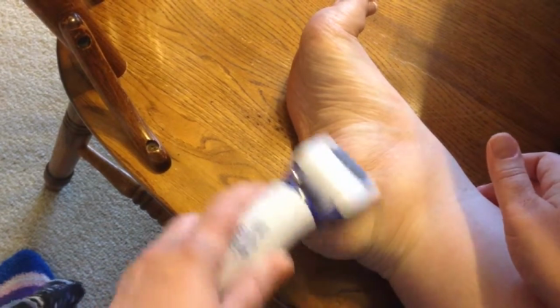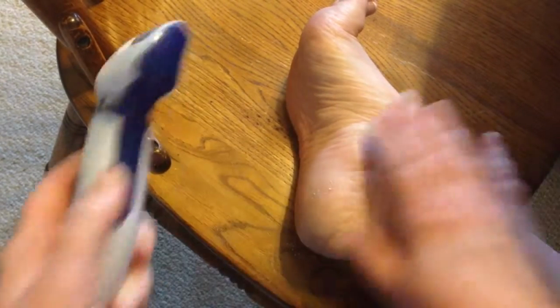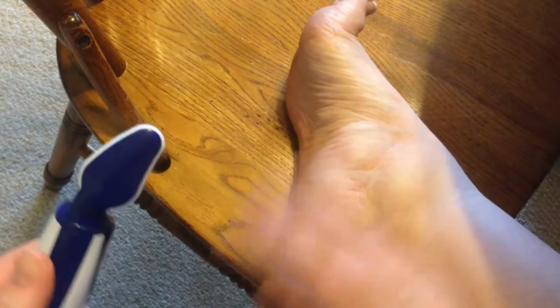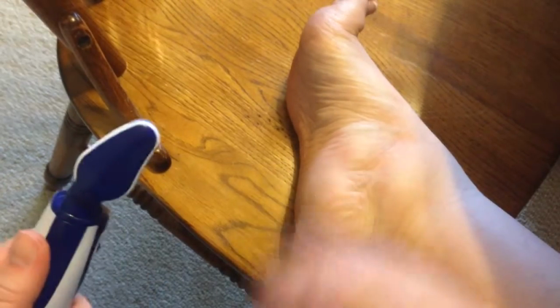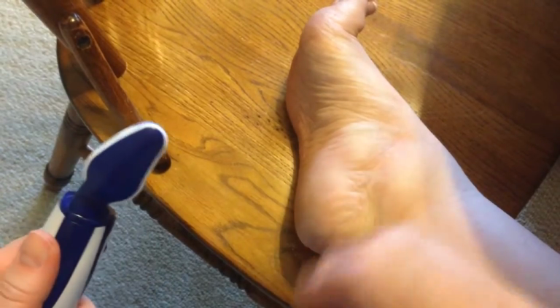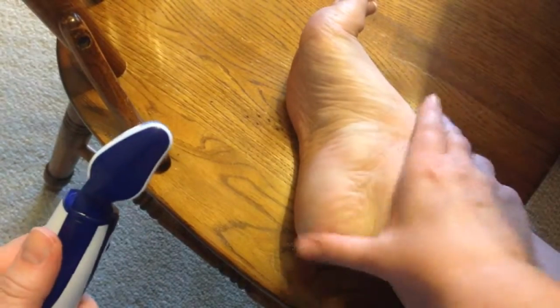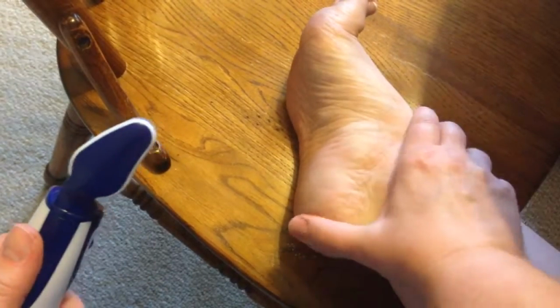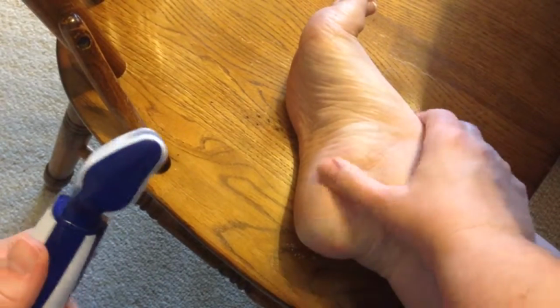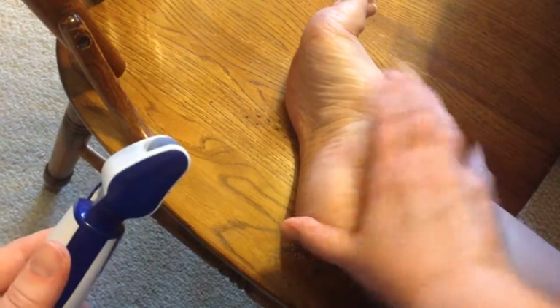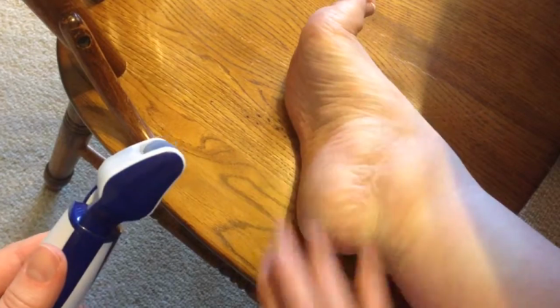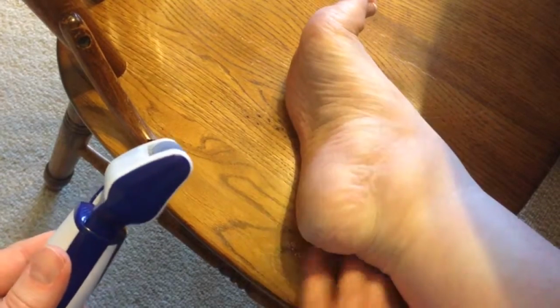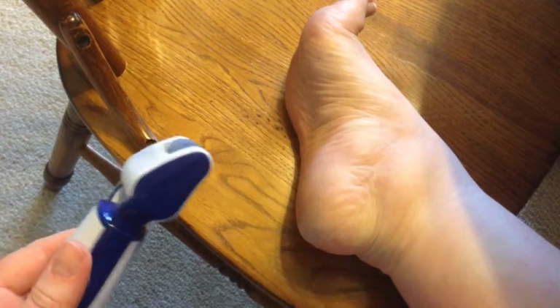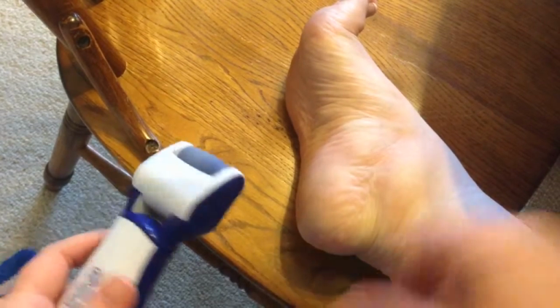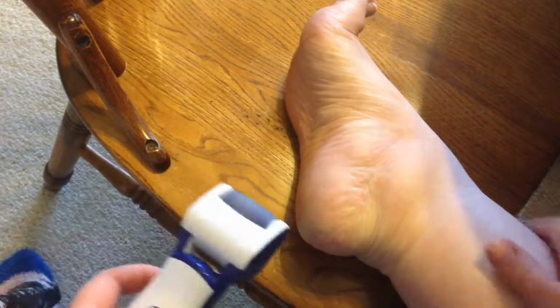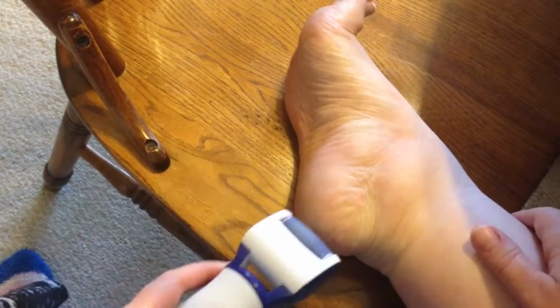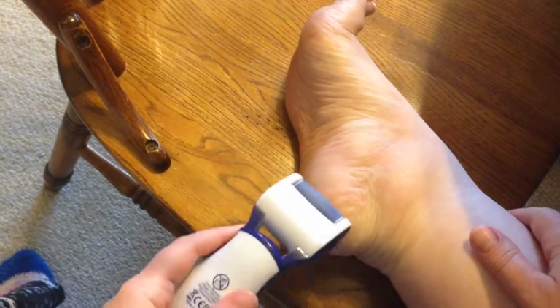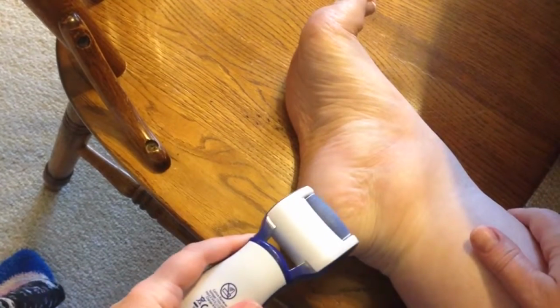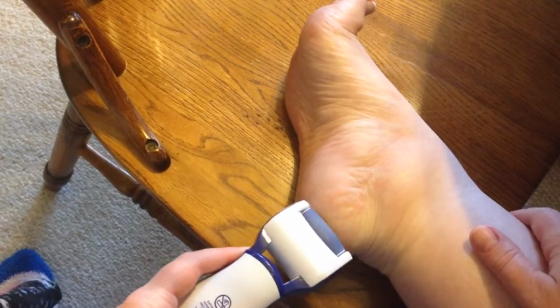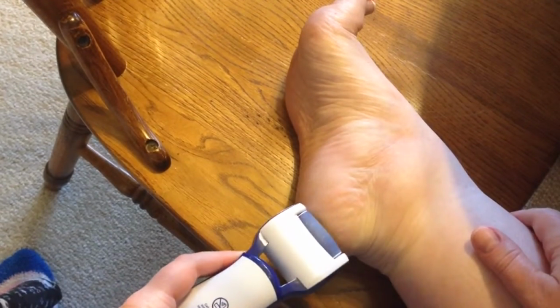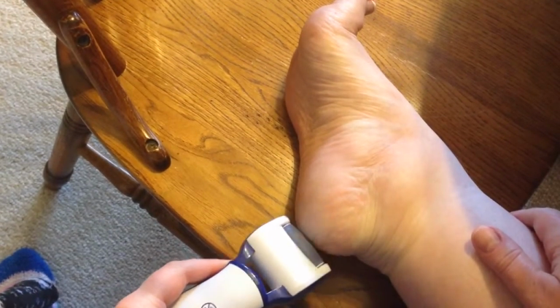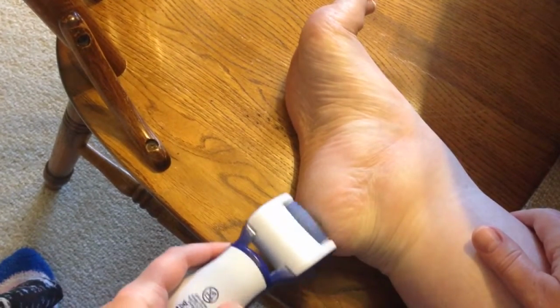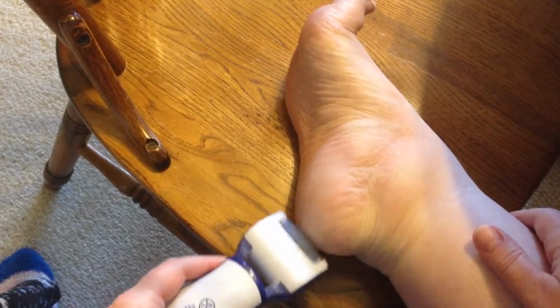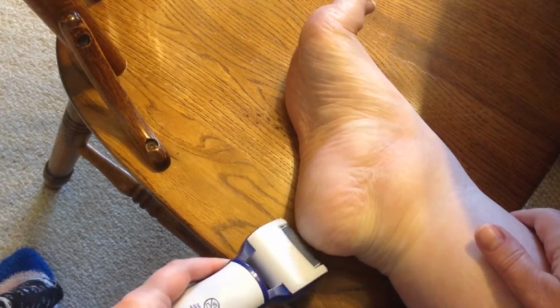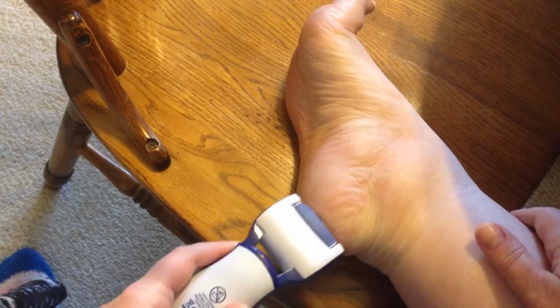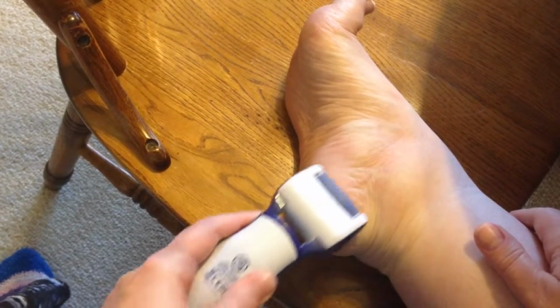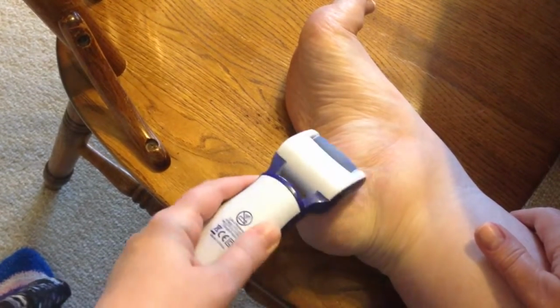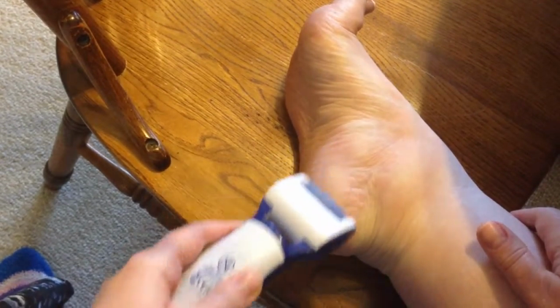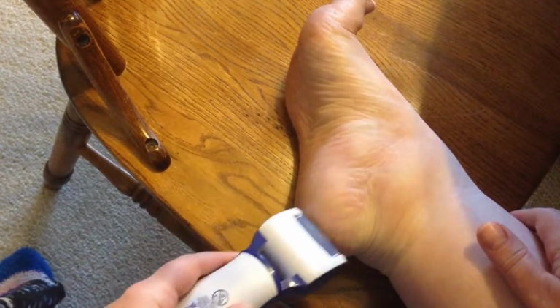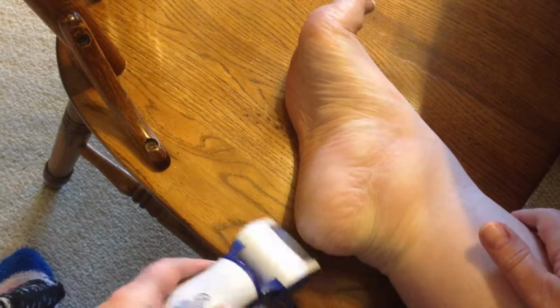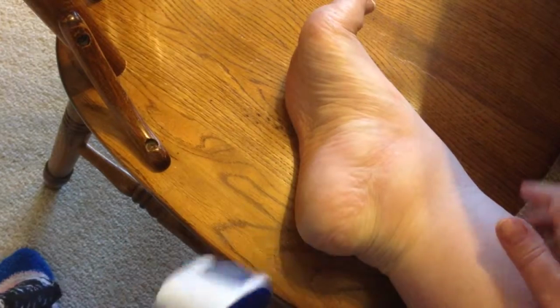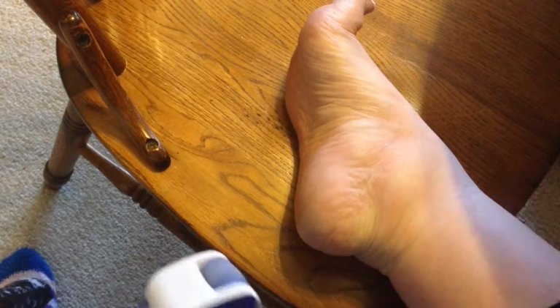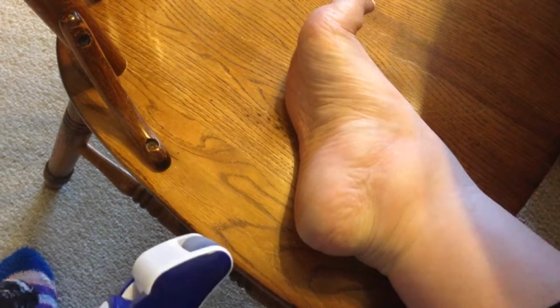So I'm pretty excited to have gotten this and I hope this video of my foot helps you with your purchase decision. Thanks for watching.